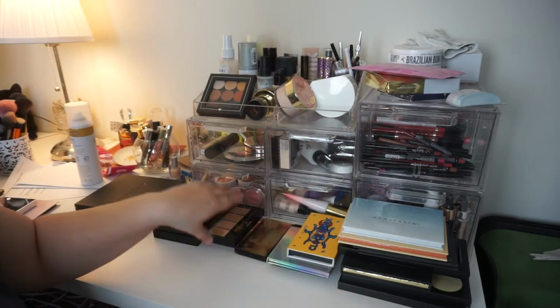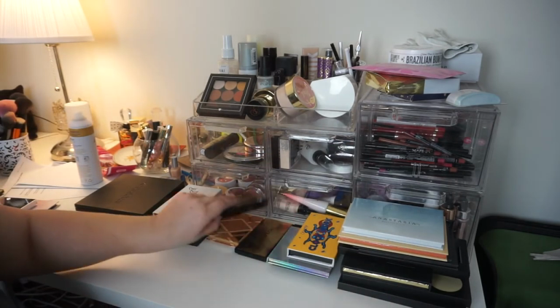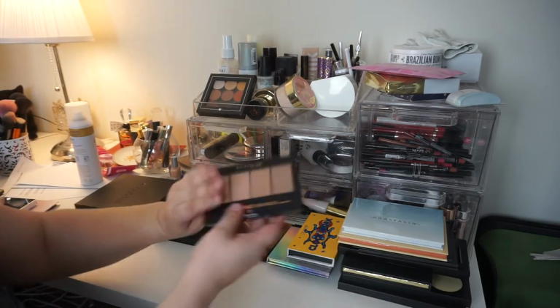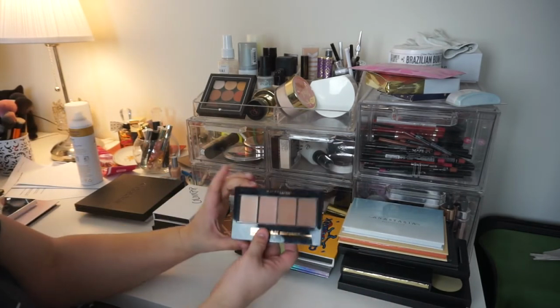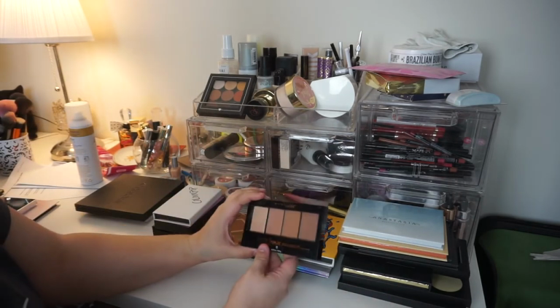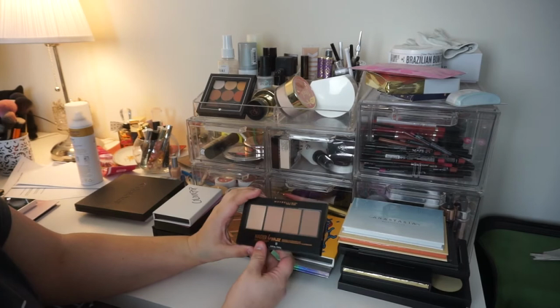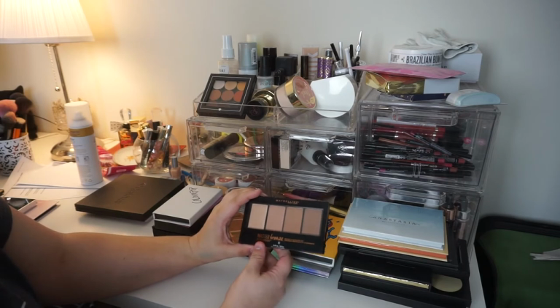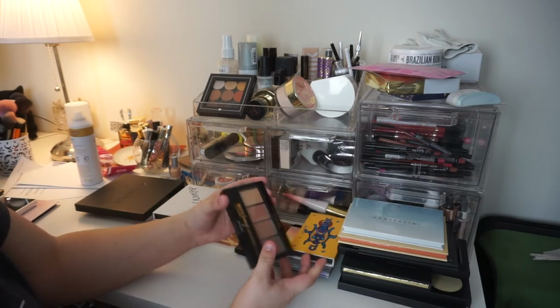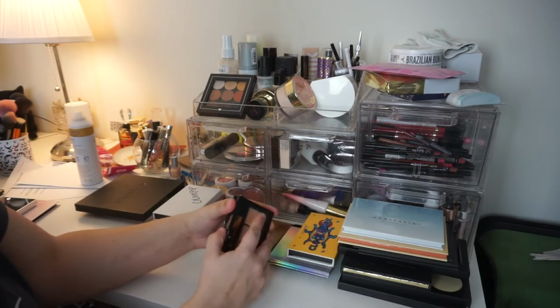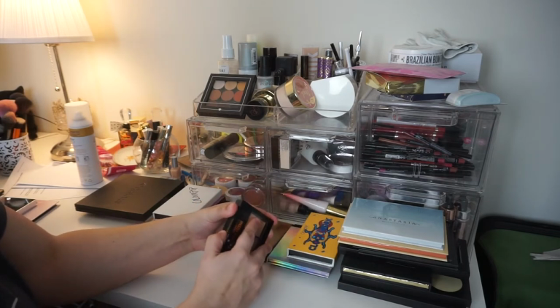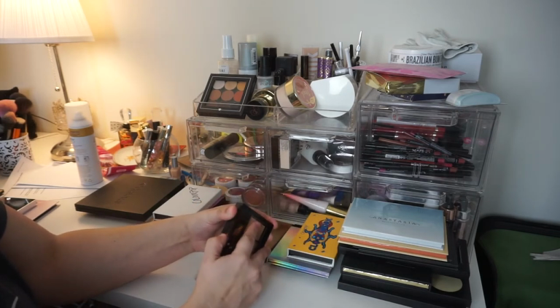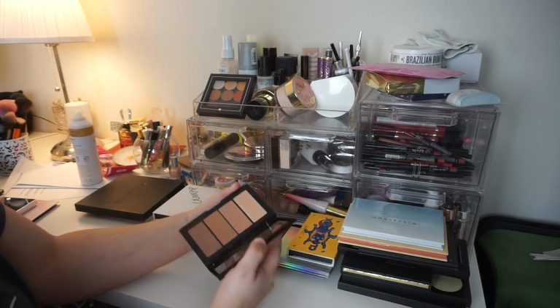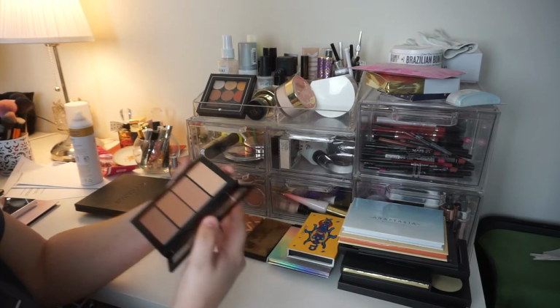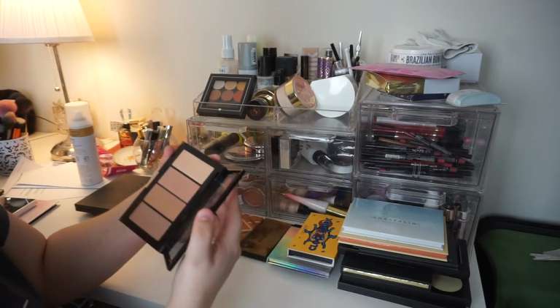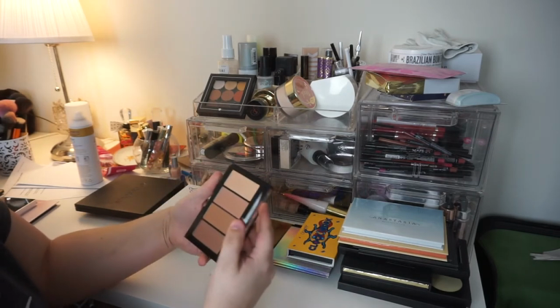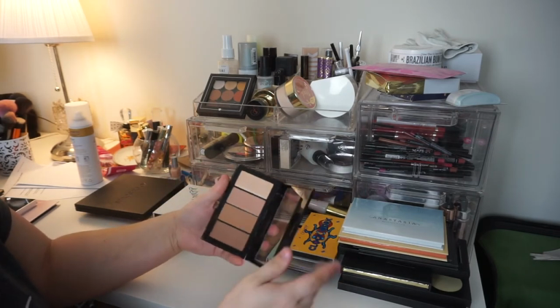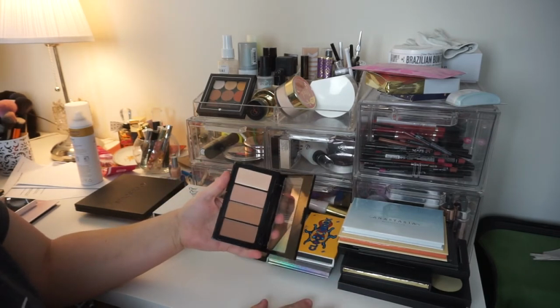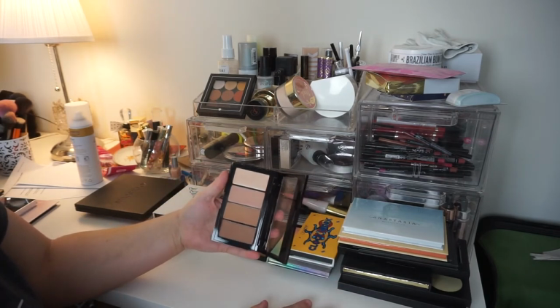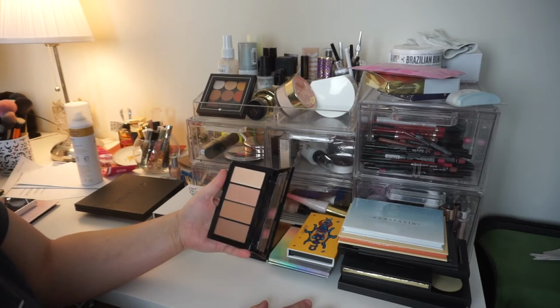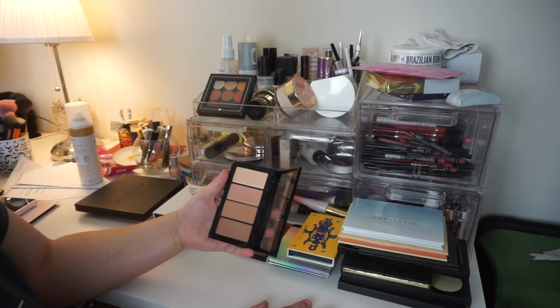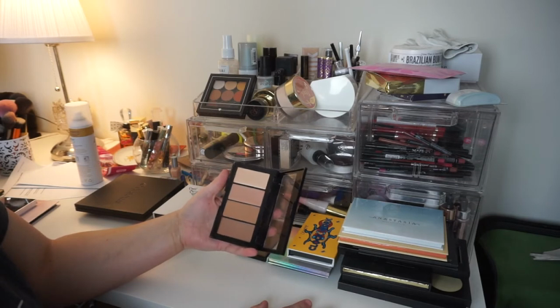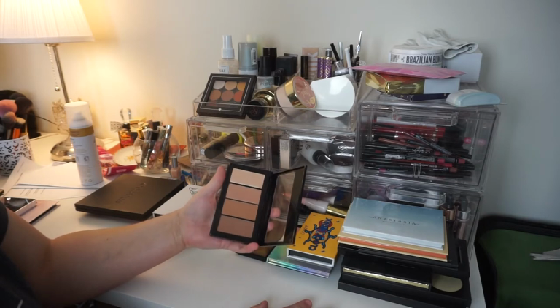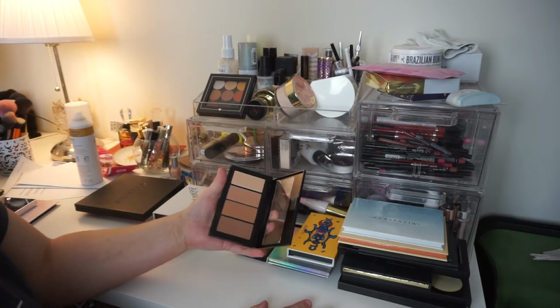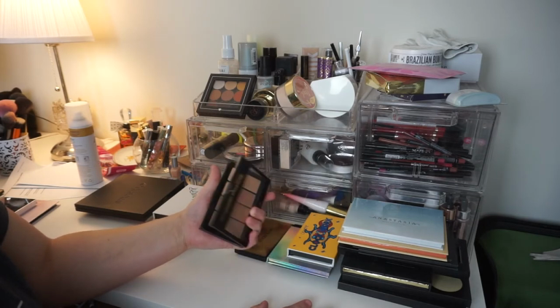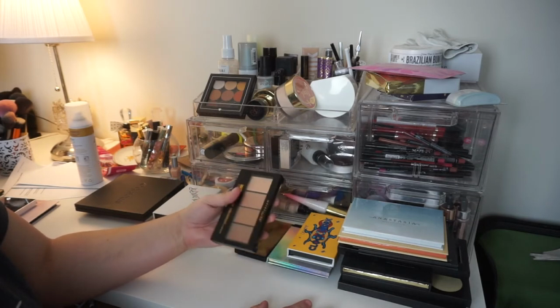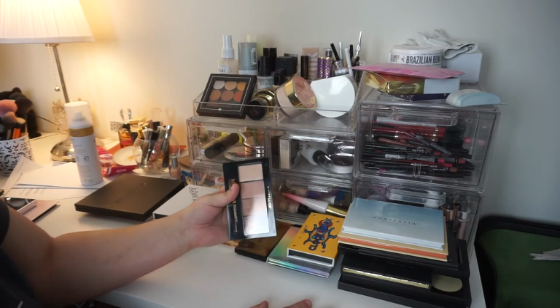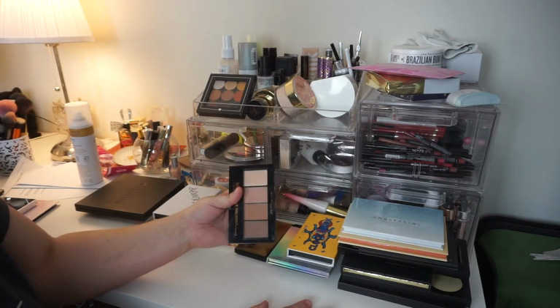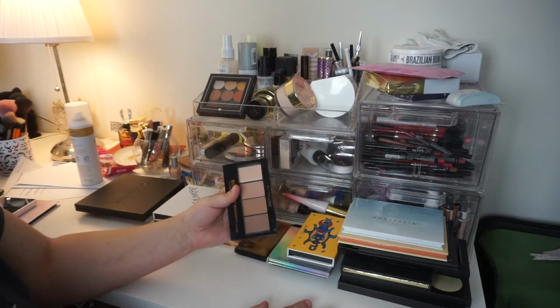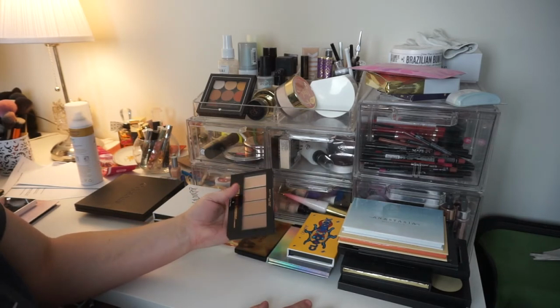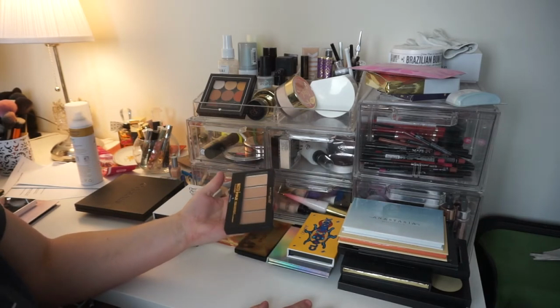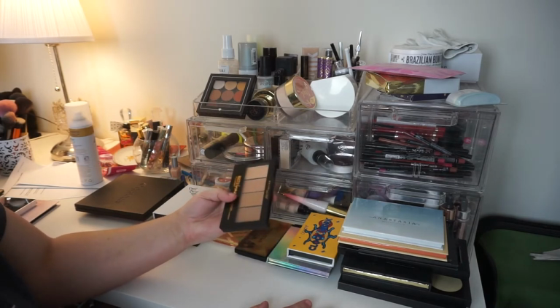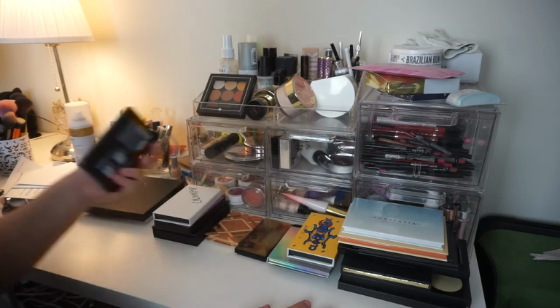The Maybelline Master Bronze — I'm going to get rid of this. I'm just not really a fan of it. I've tried everything in here; it just doesn't work well for me — my skin tone is the problem here. So I'm going to get rid of it.